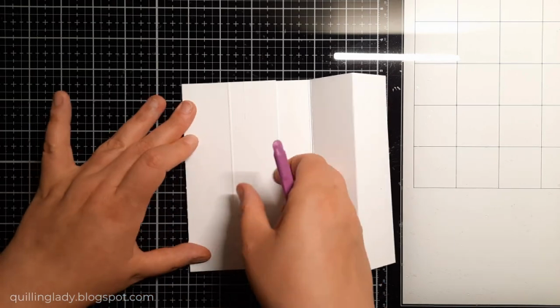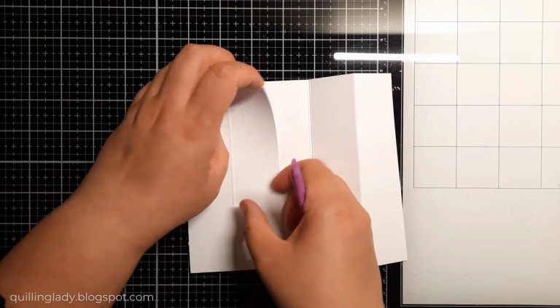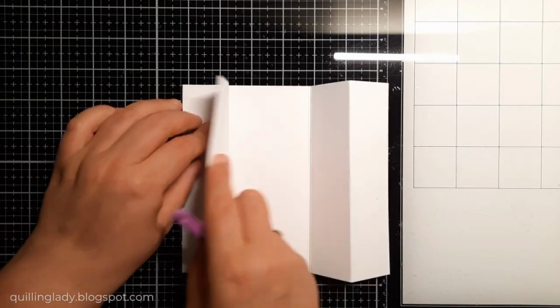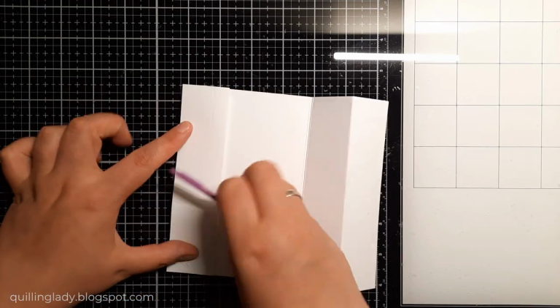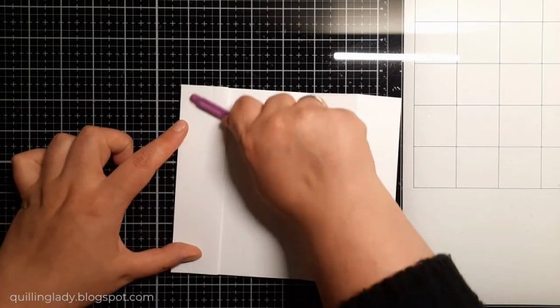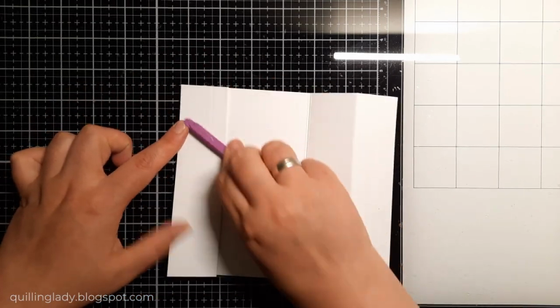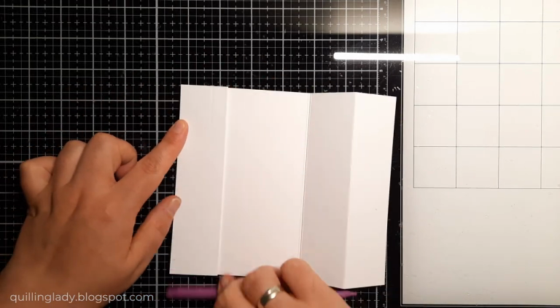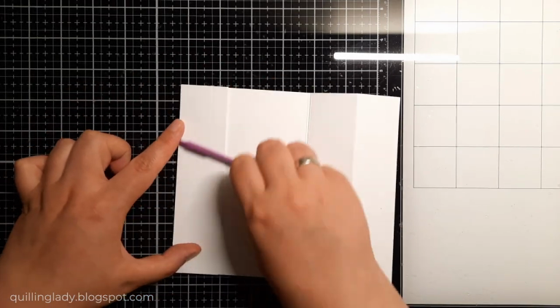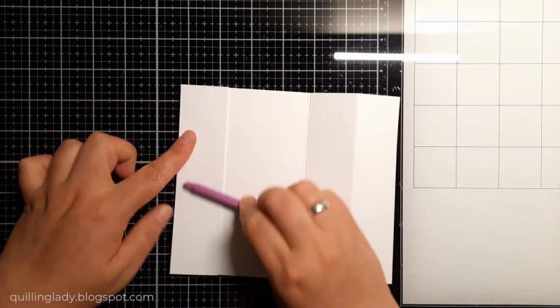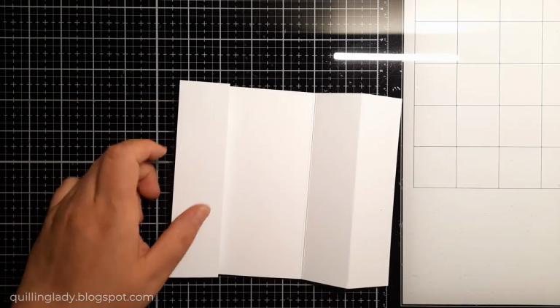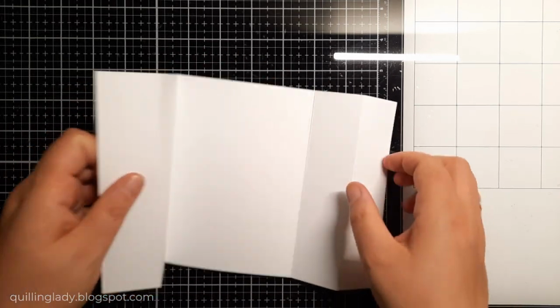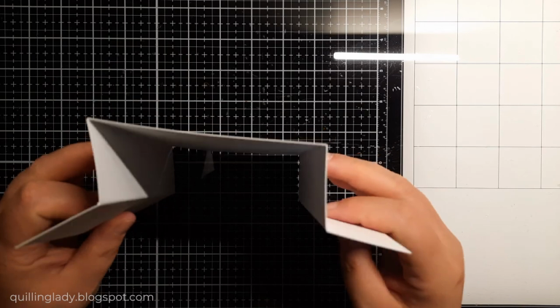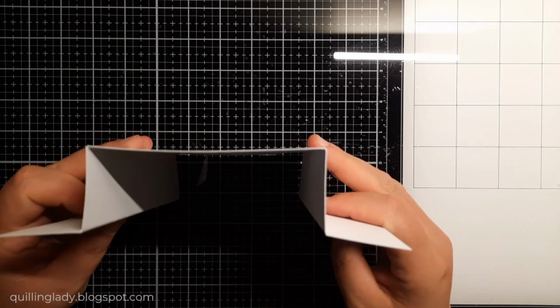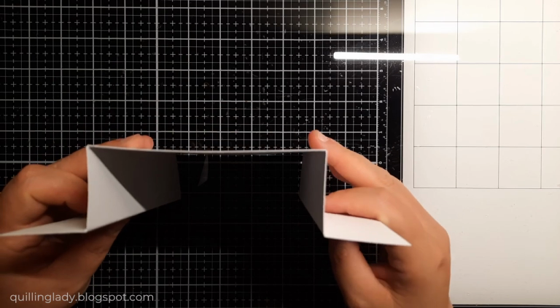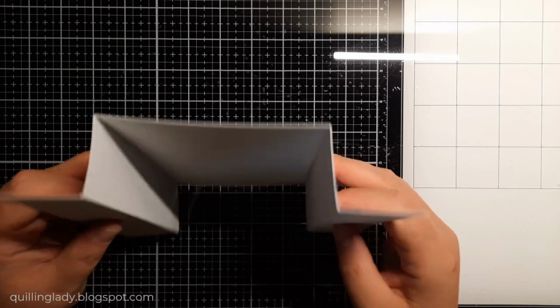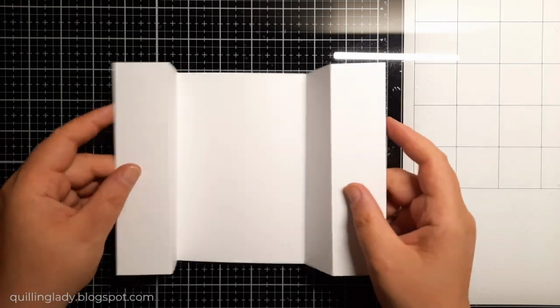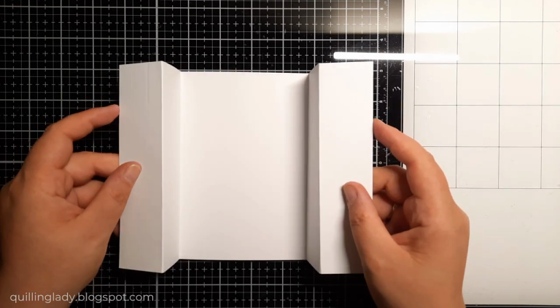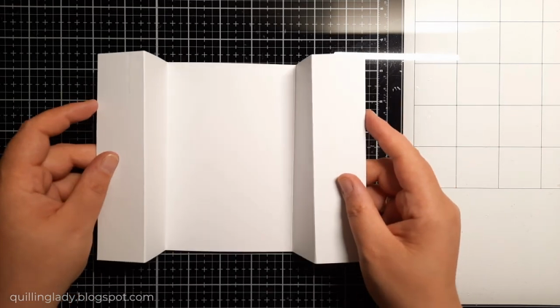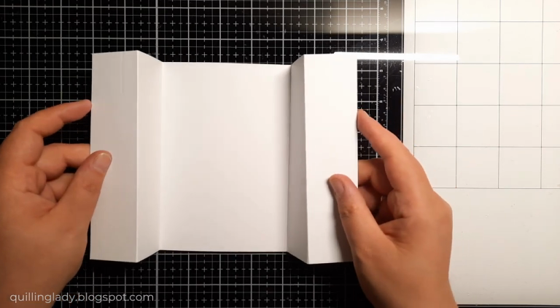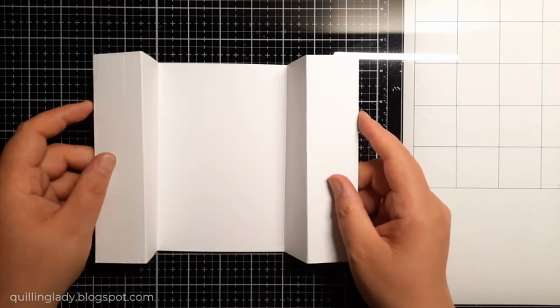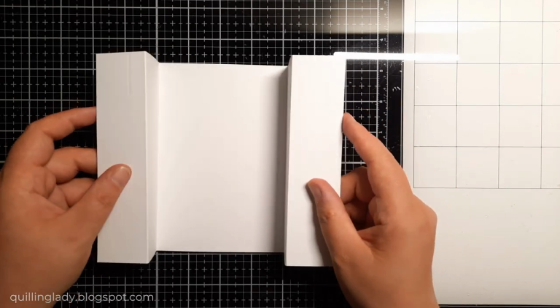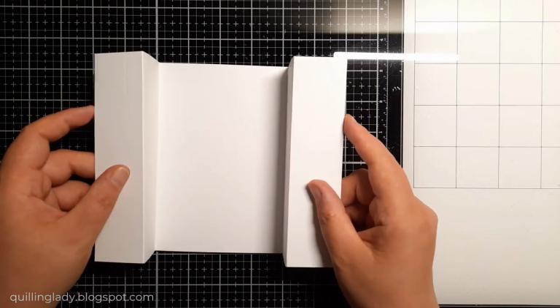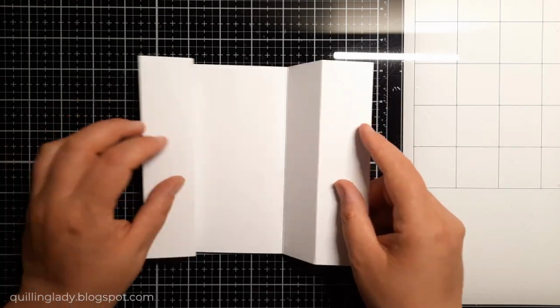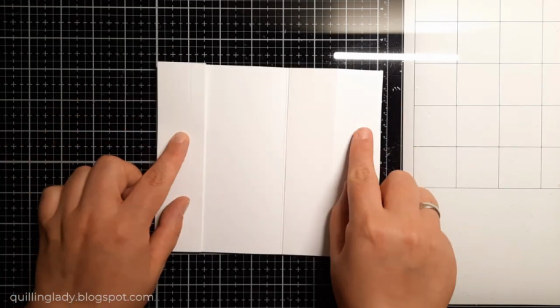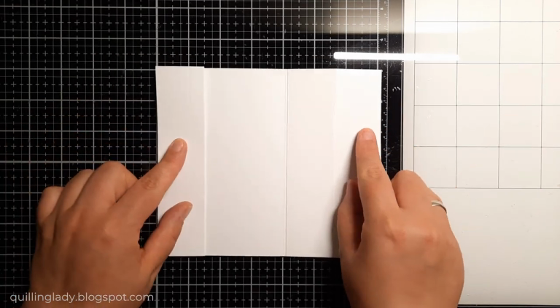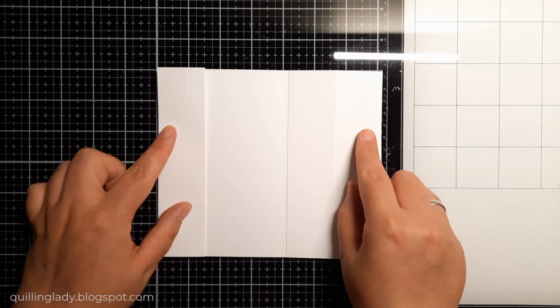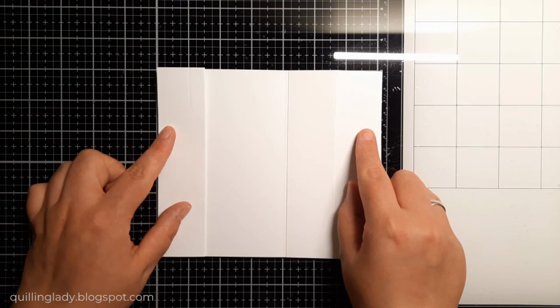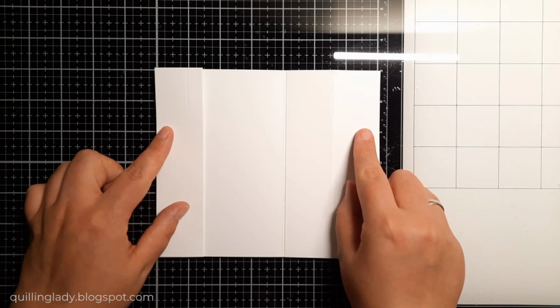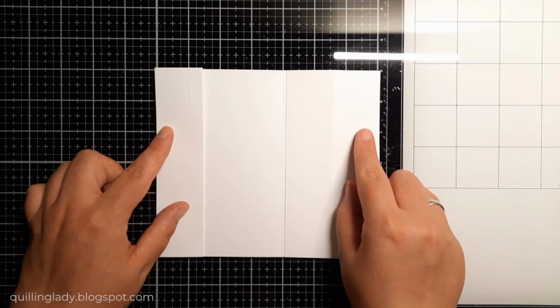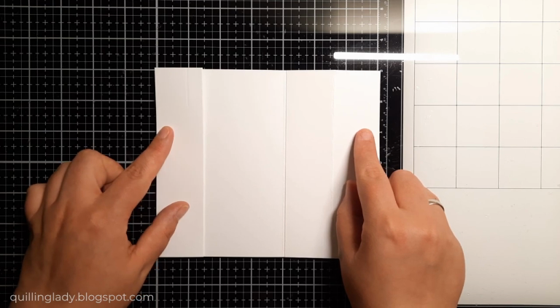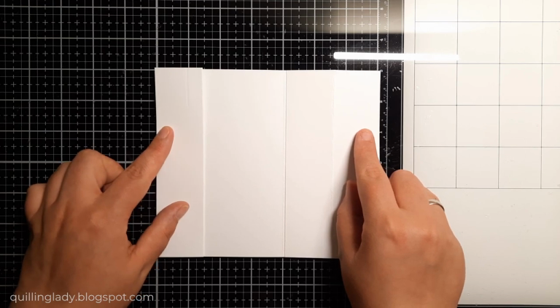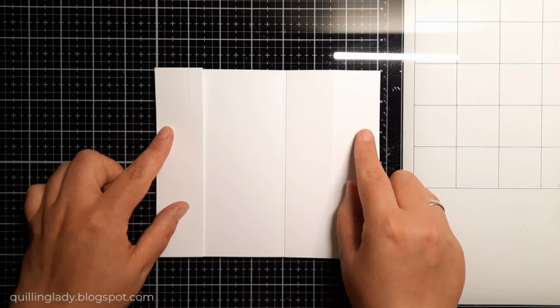What's really good about the bridge card is it actually folds flat in the envelope. And this card in the end is going to be six by seven inches.